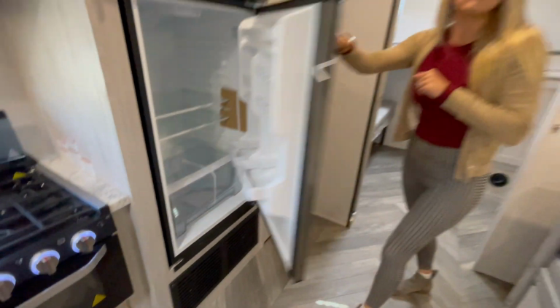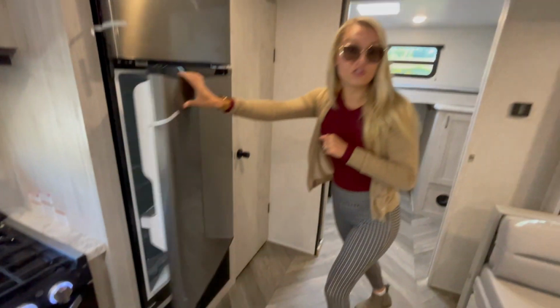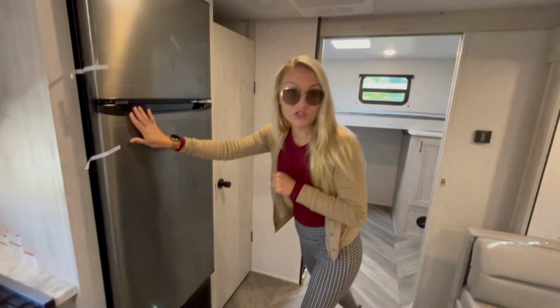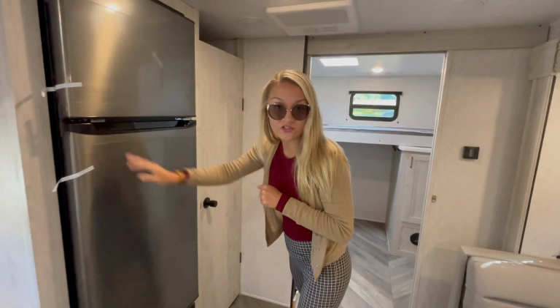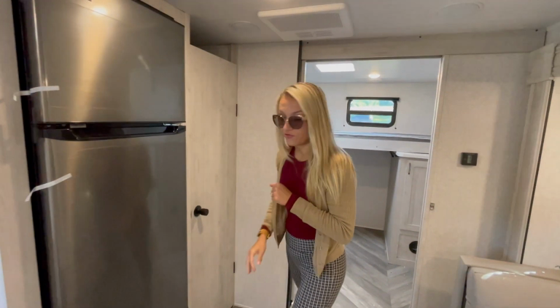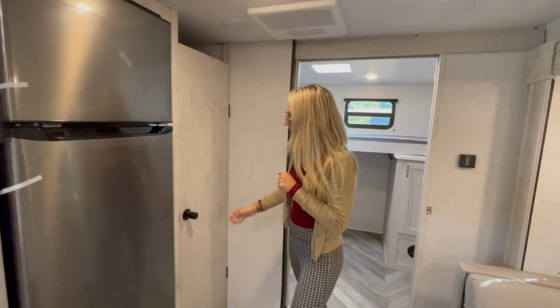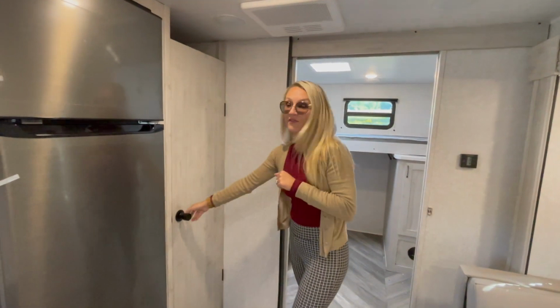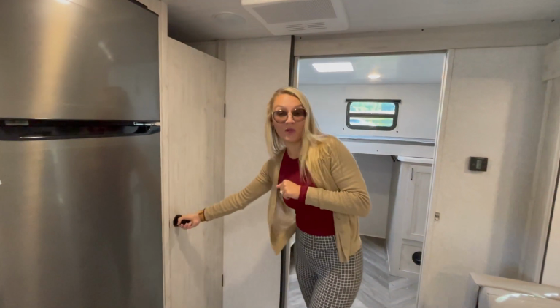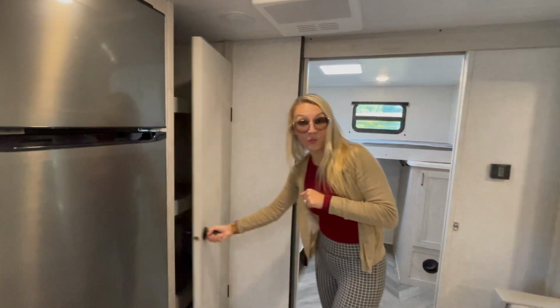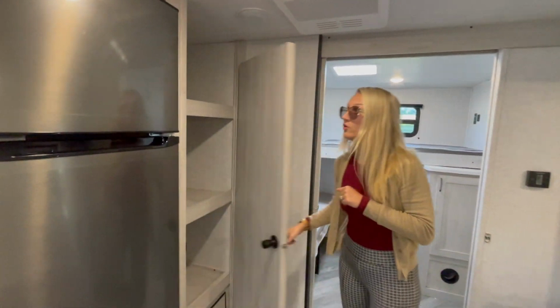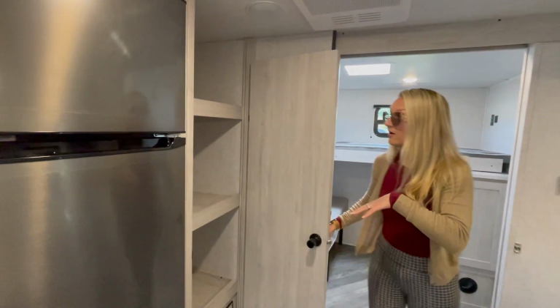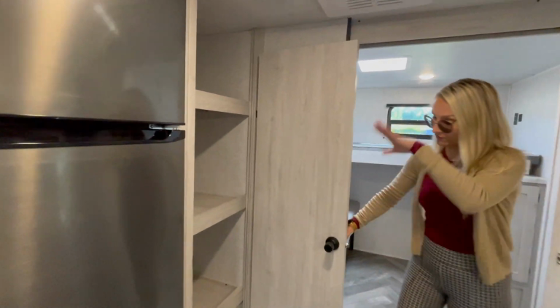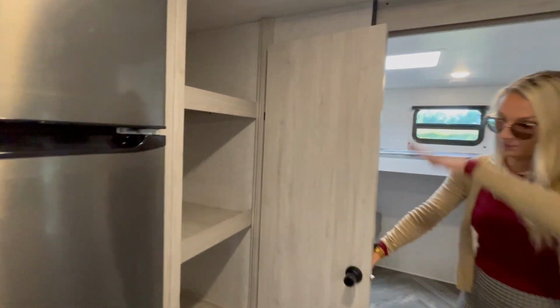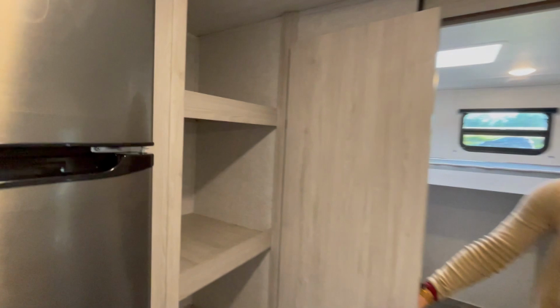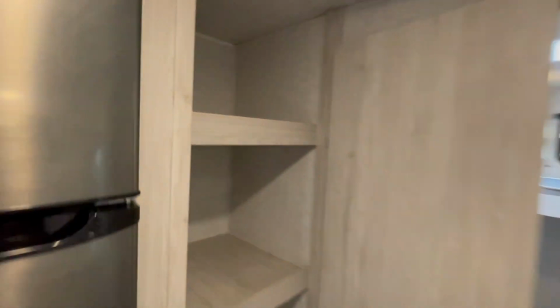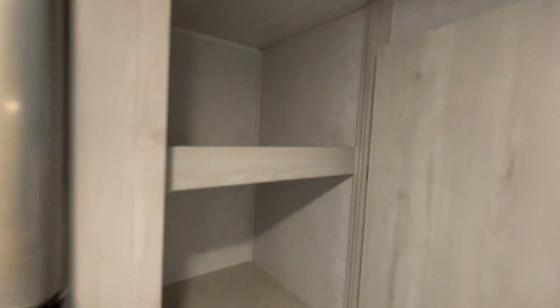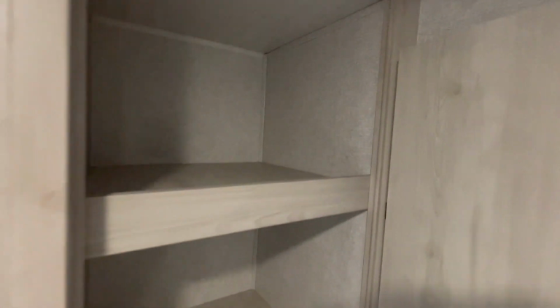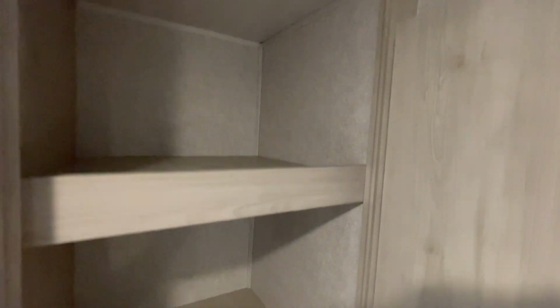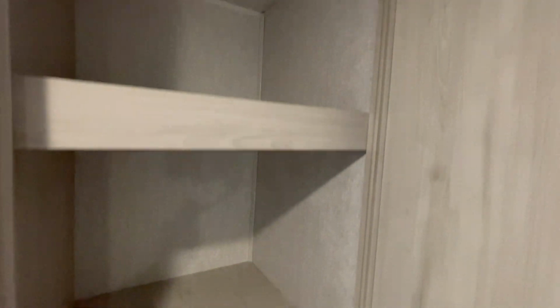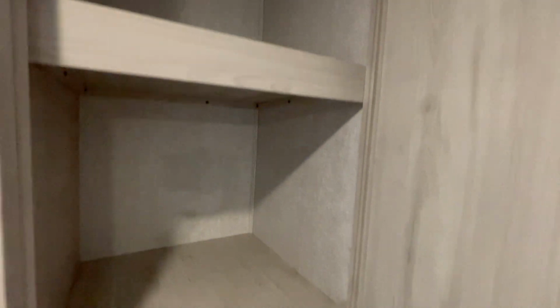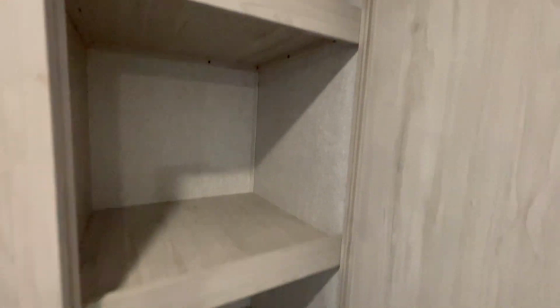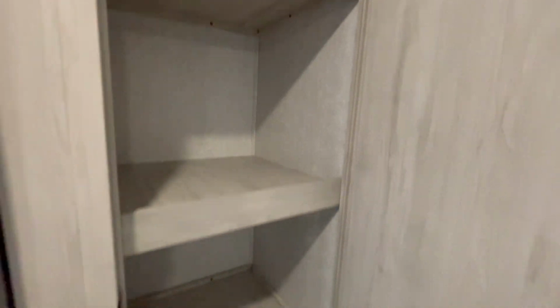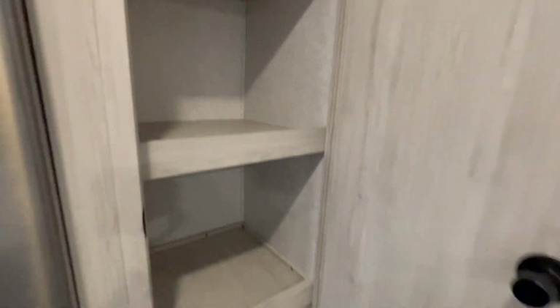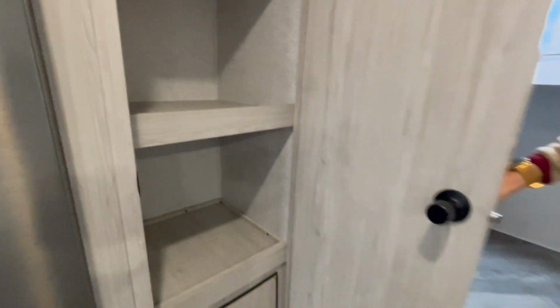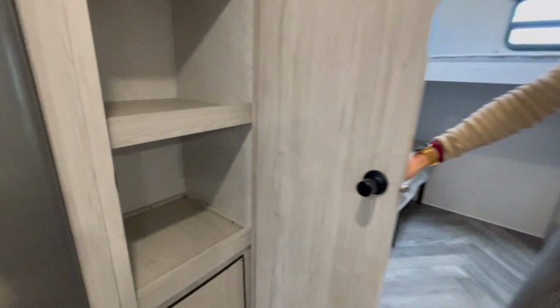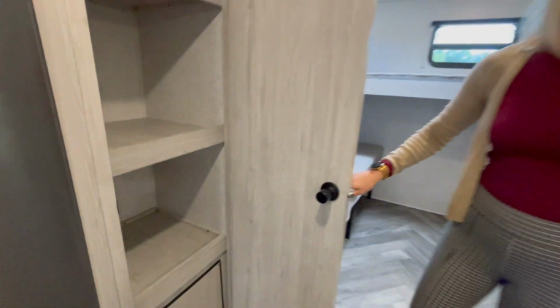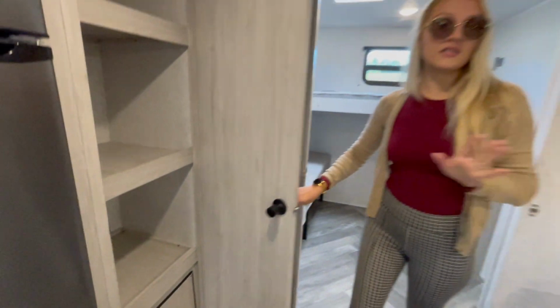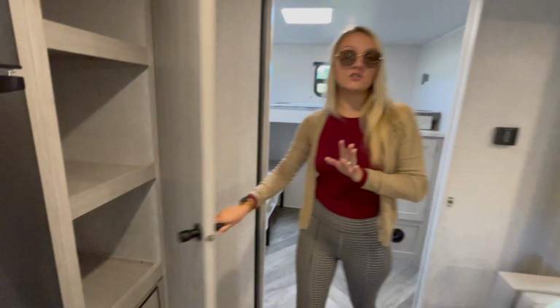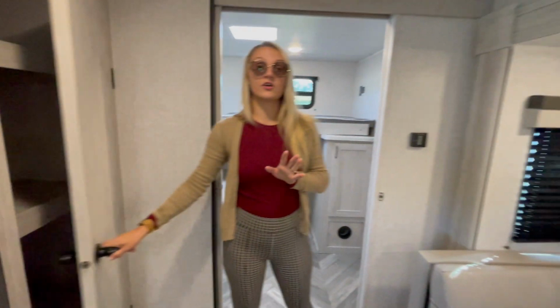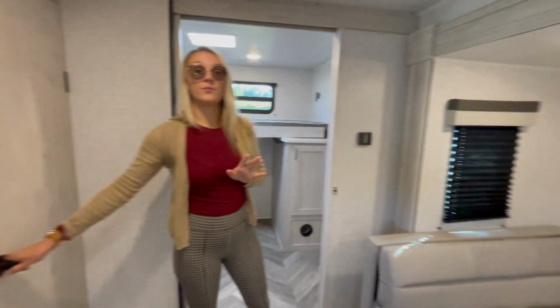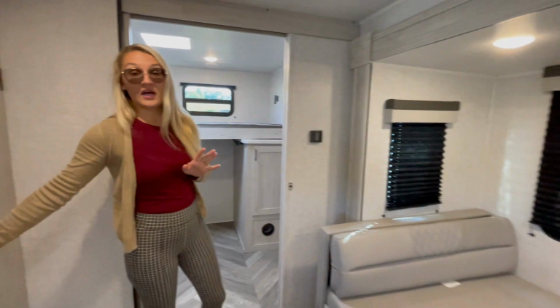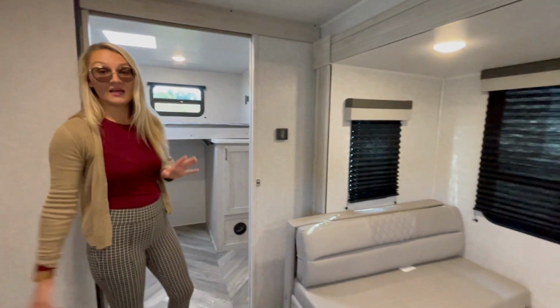Lots of storage in this unit. If you're going to be a big family on the road, you have a full pantry right next to your fridge. And right across is your dinette.